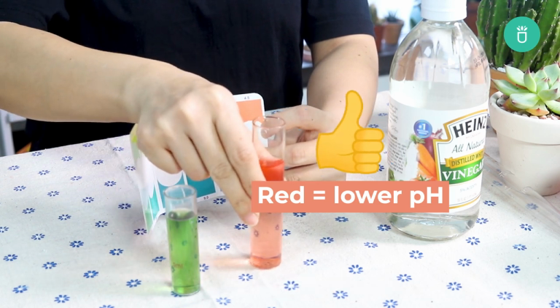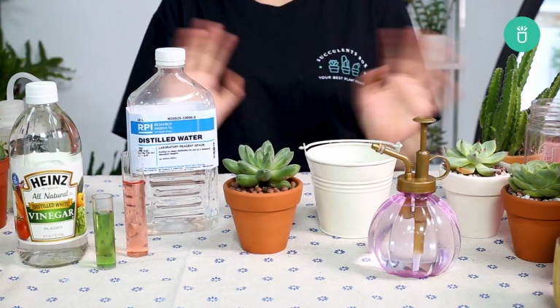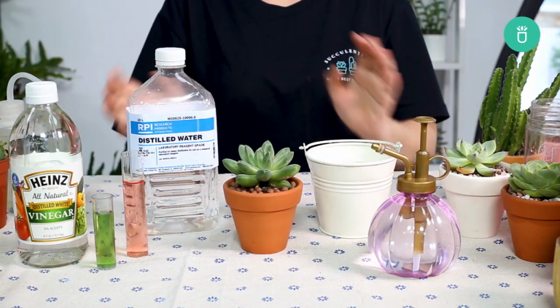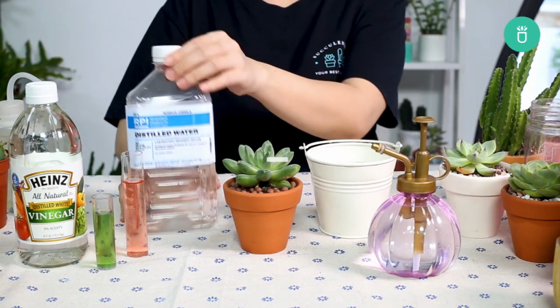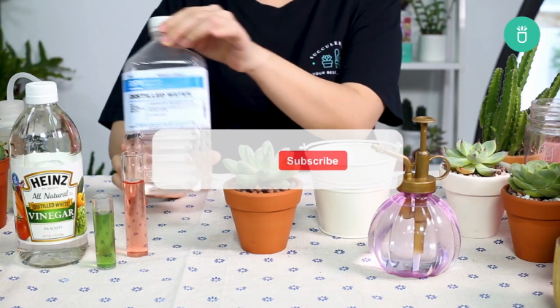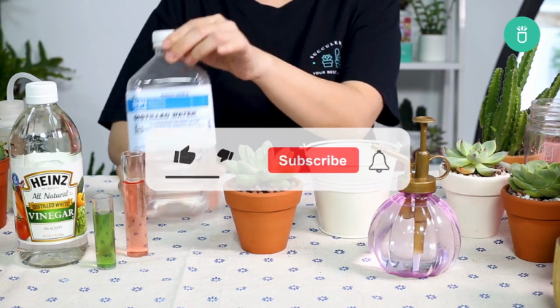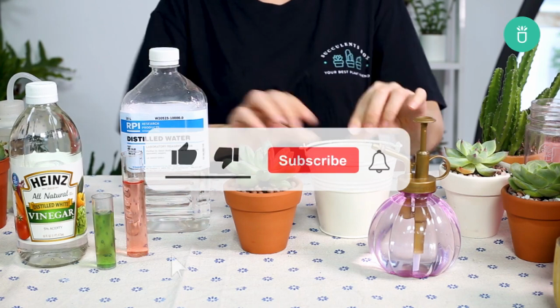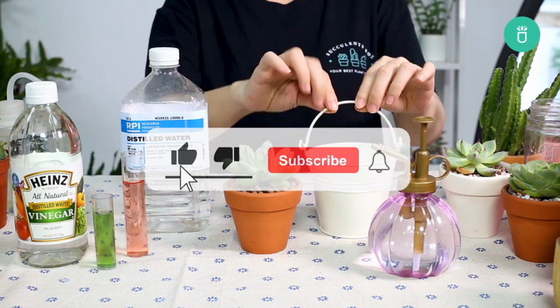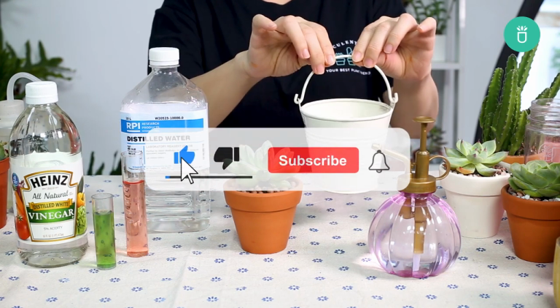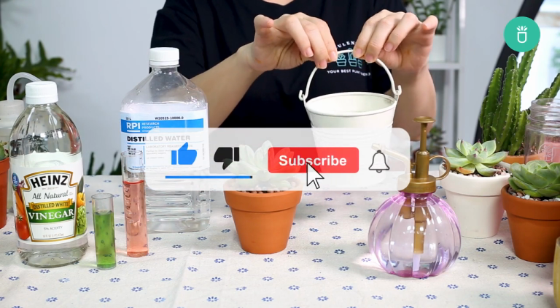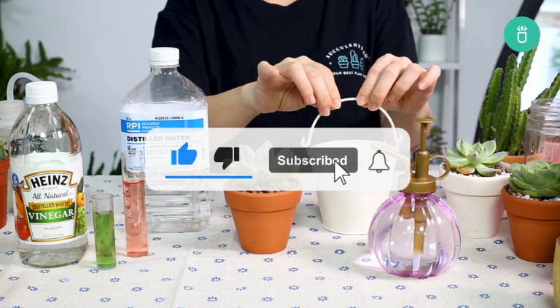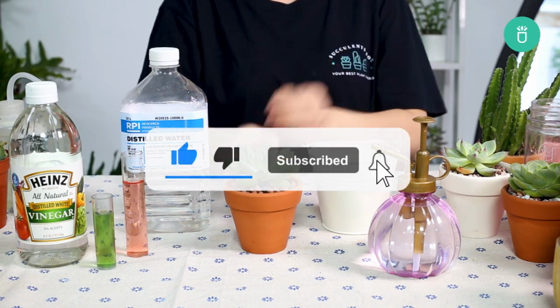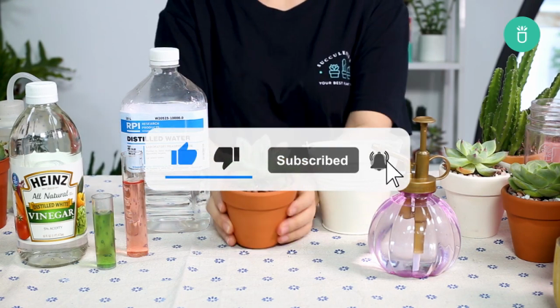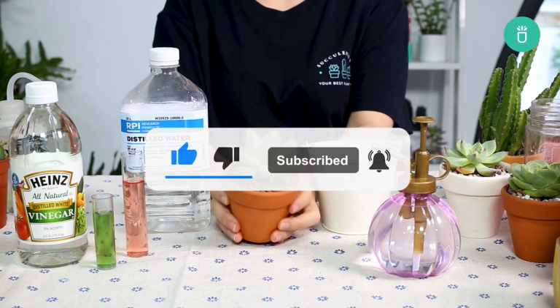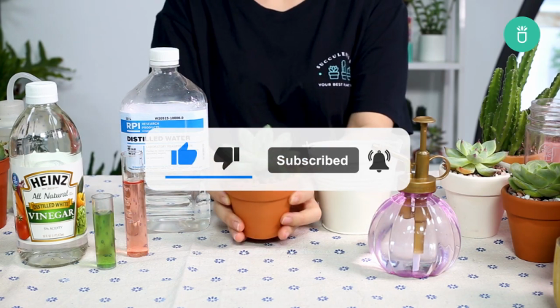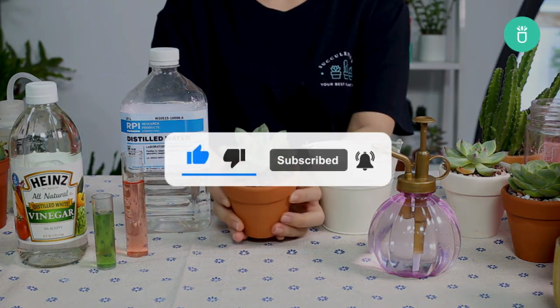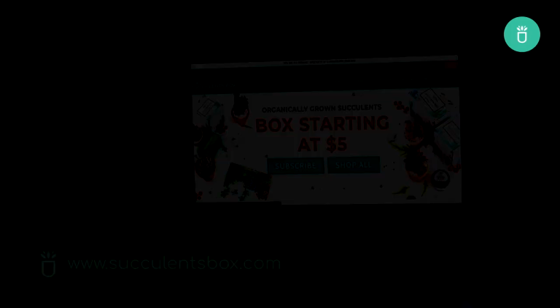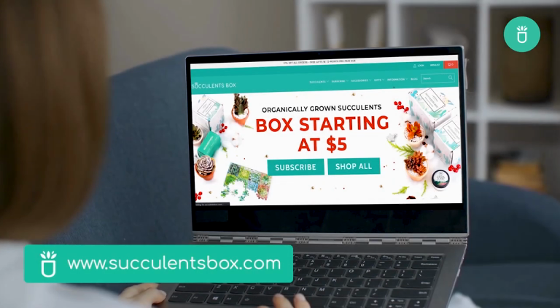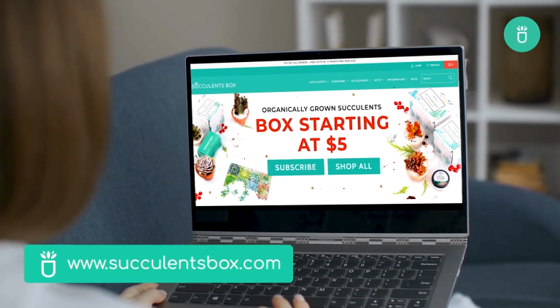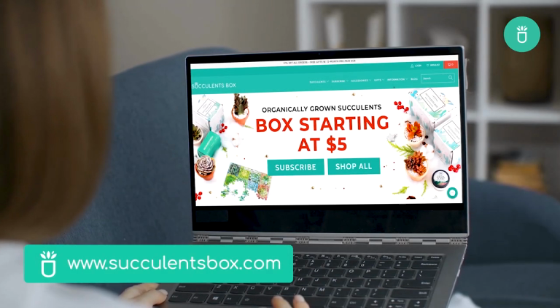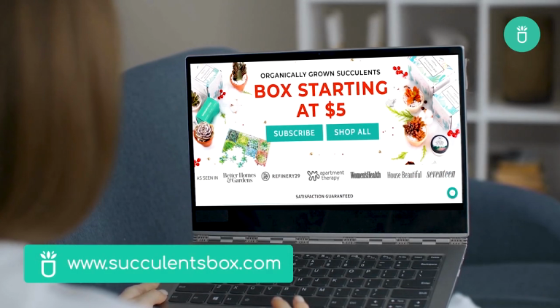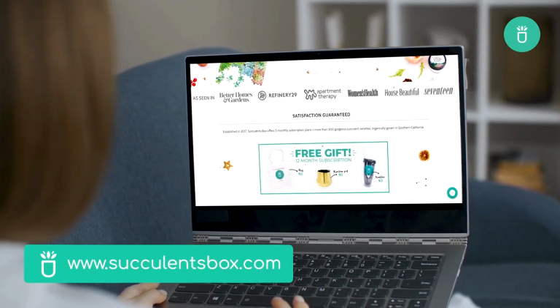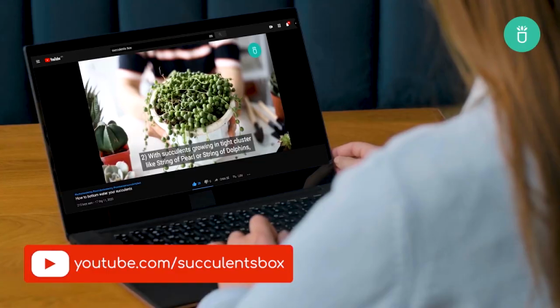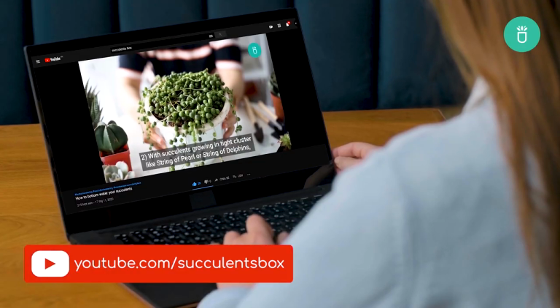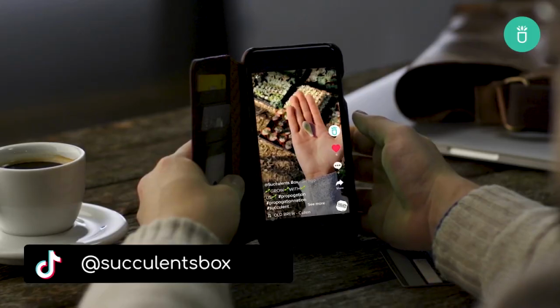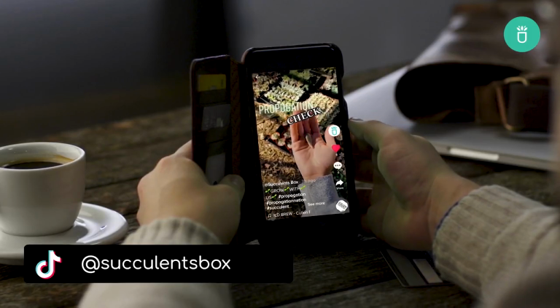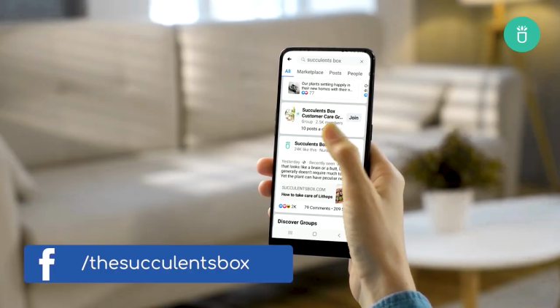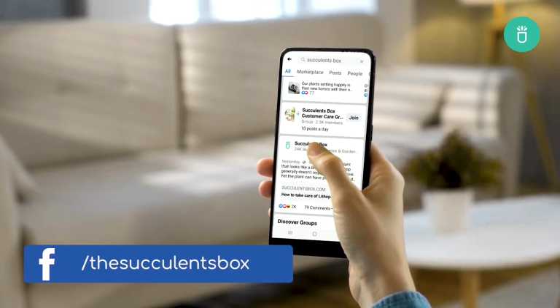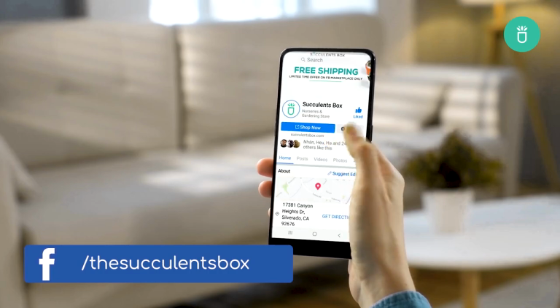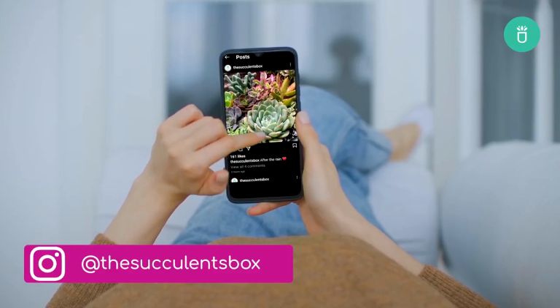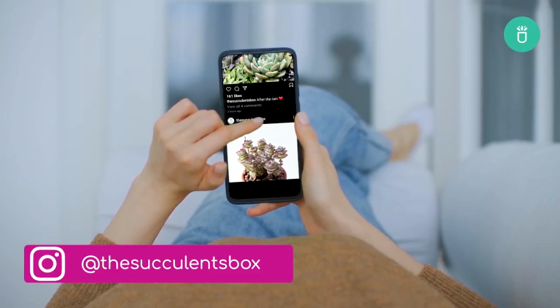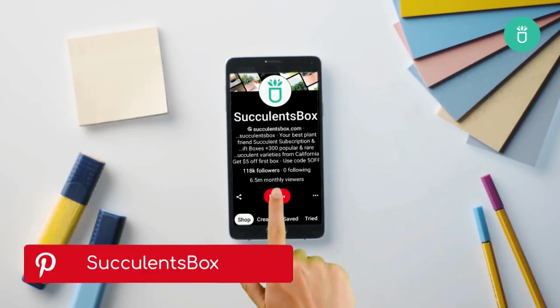Well friends, that's it for today's video. Thanks for watching and don't forget to like and subscribe and we'll see you again next time. For more you can find us at succulentsbox.com or on YouTube, TikTok, Facebook, Instagram, and Pinterest.